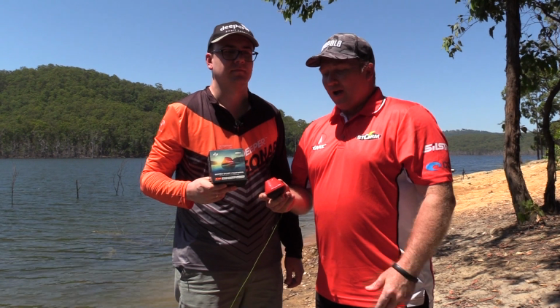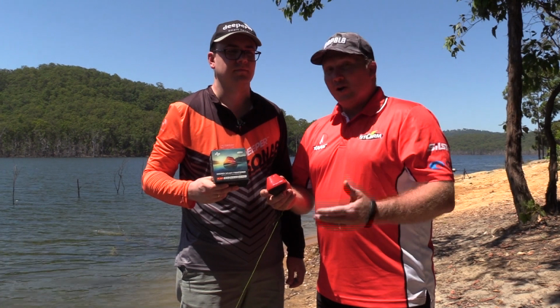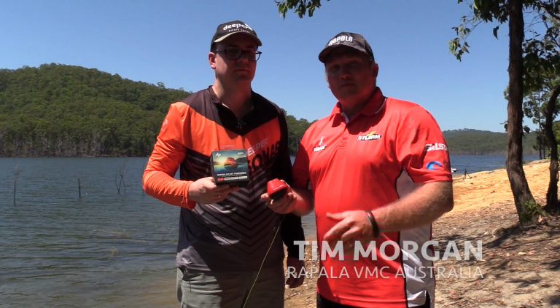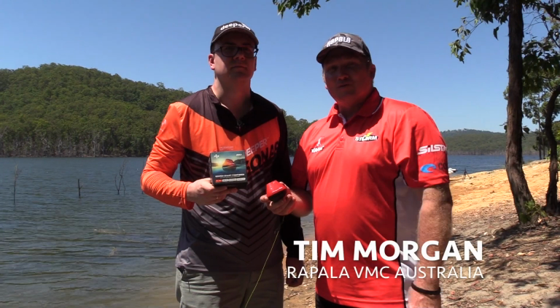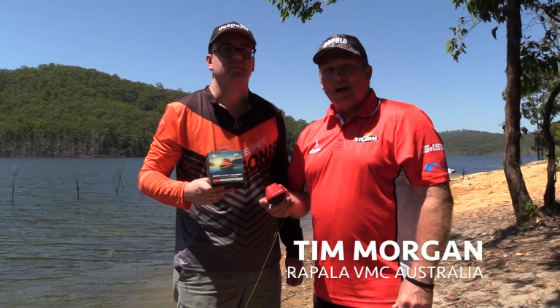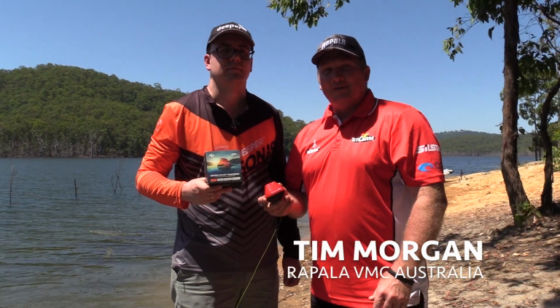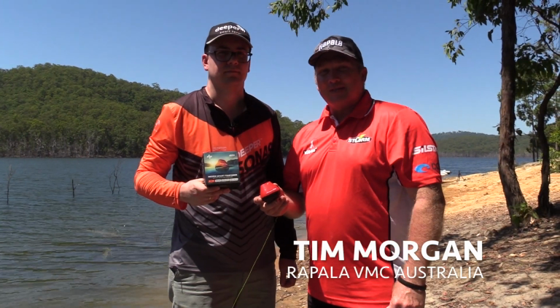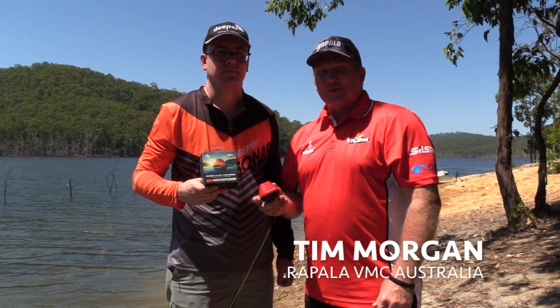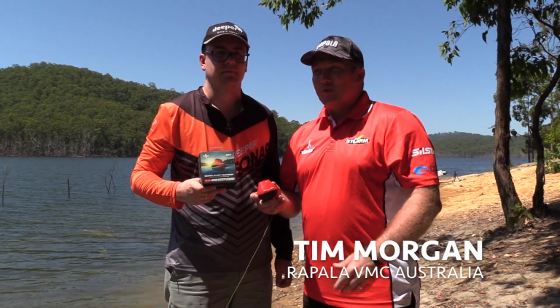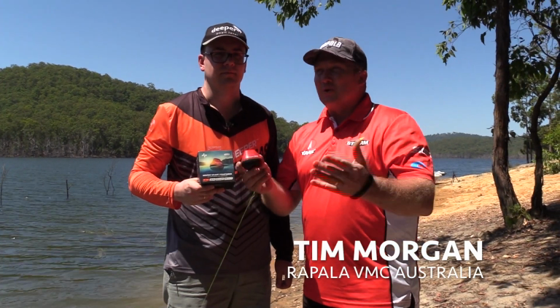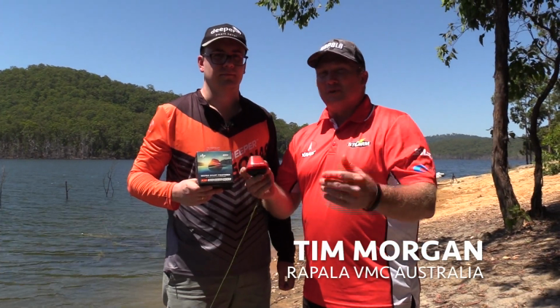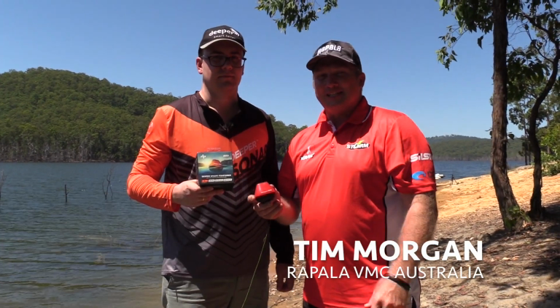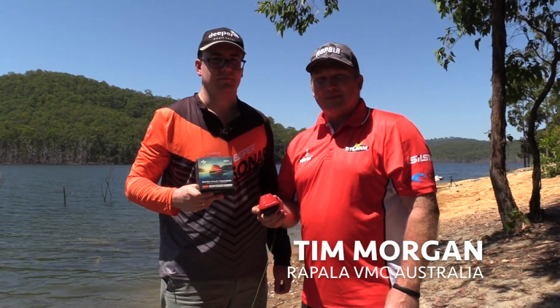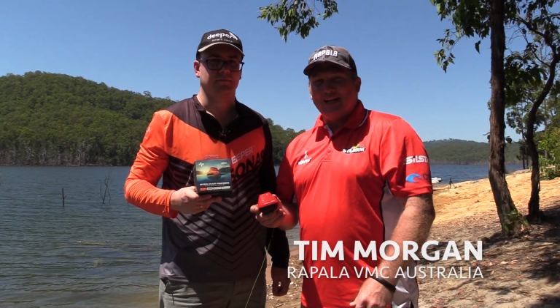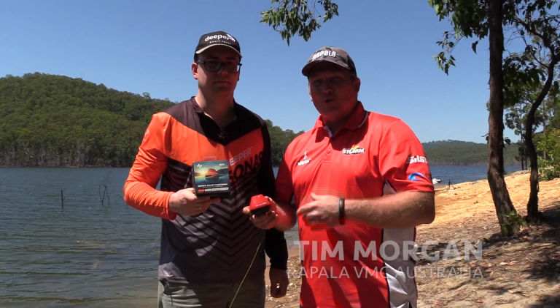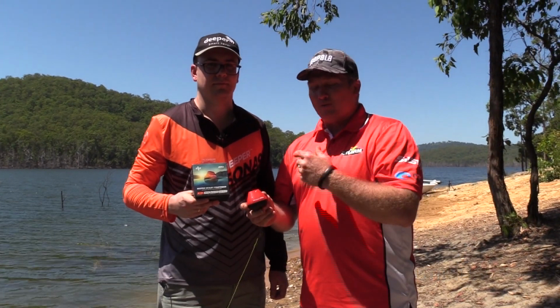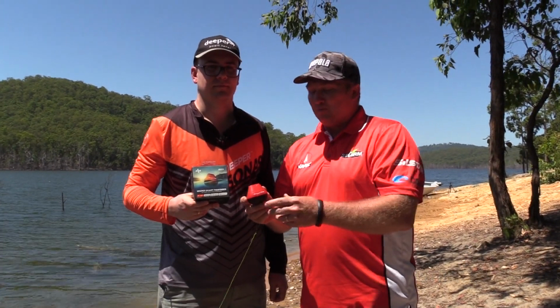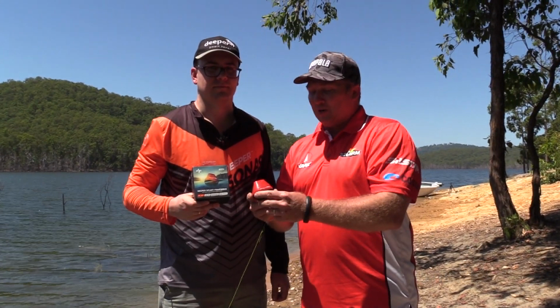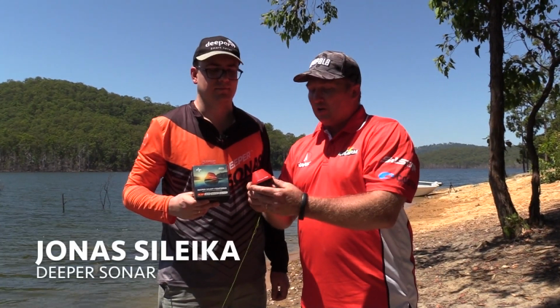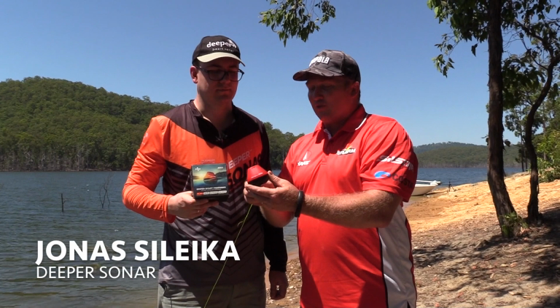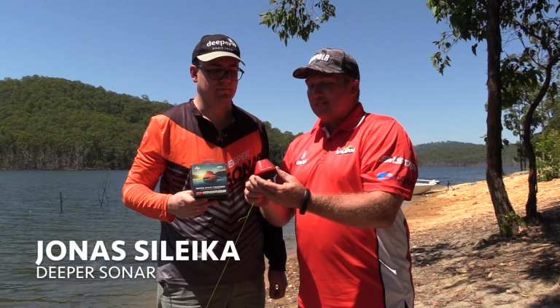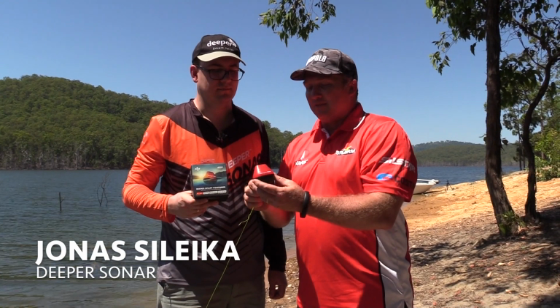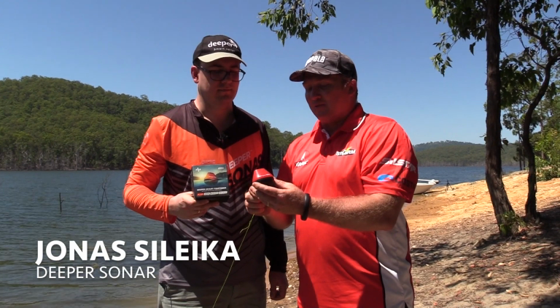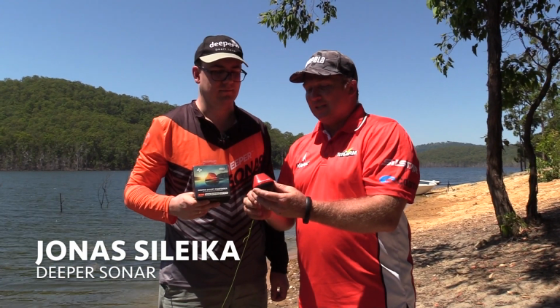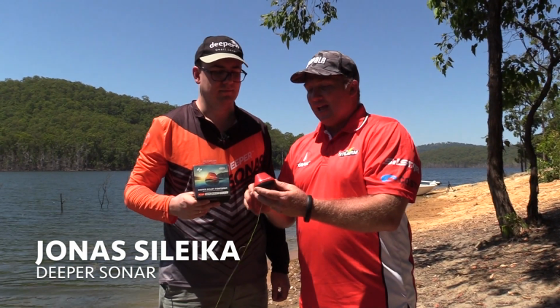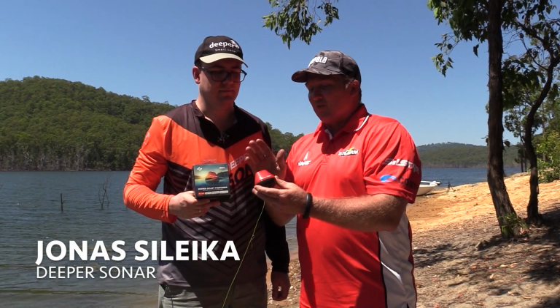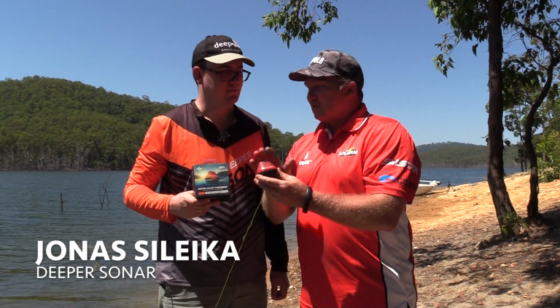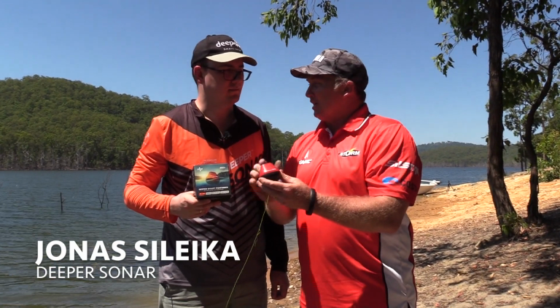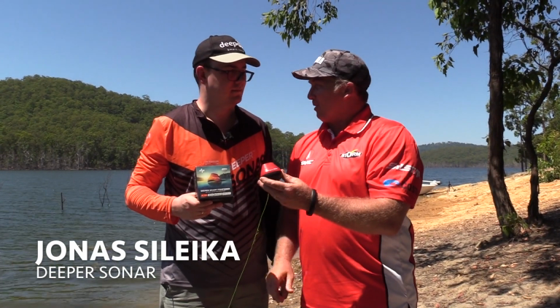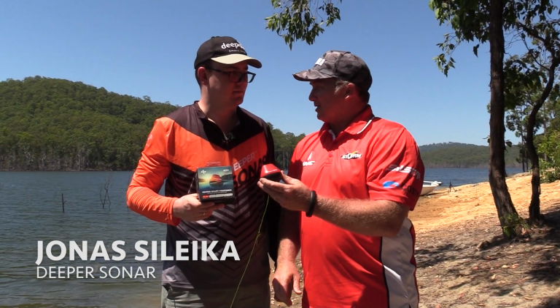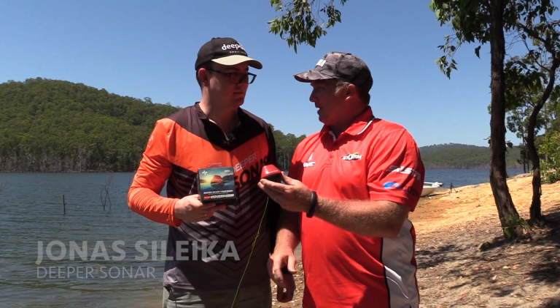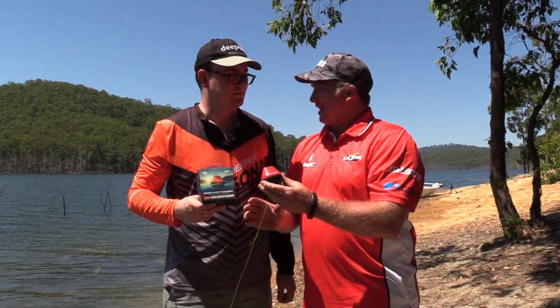Hi, I'm Tim Morgan from Rapala VMC Australia. We're at the beautiful Hins Dam today, joined by Jonas from Deeper Fish Finders, and we've got an exciting new product to talk about today.